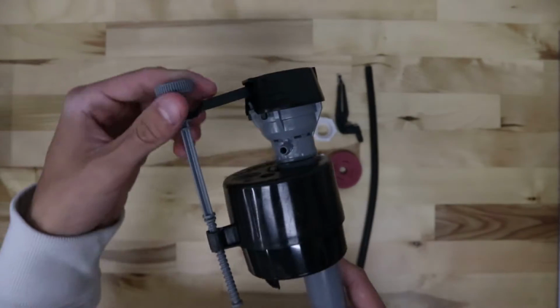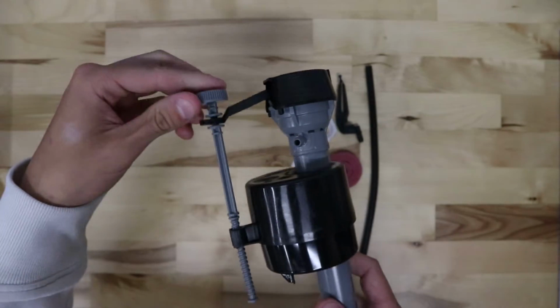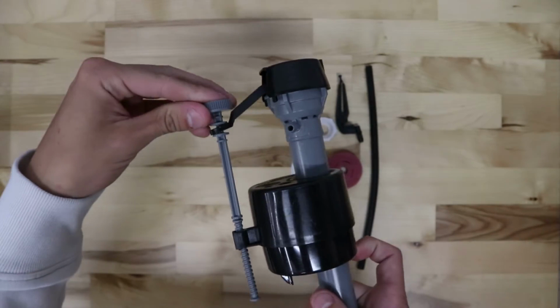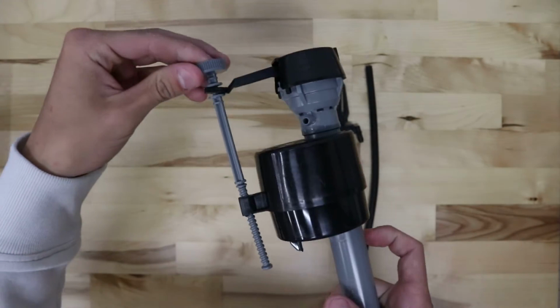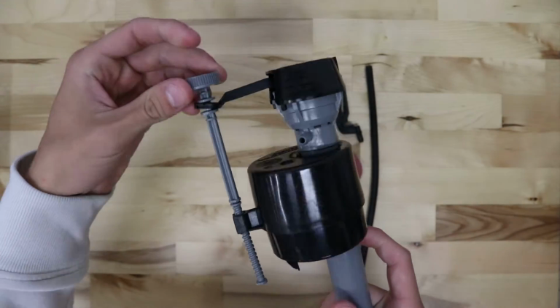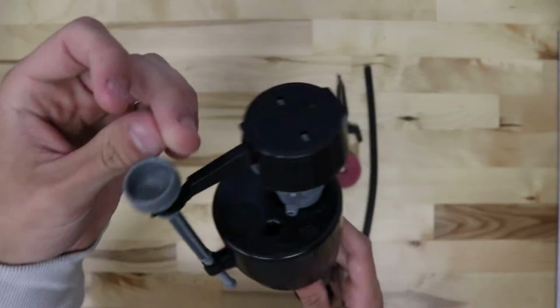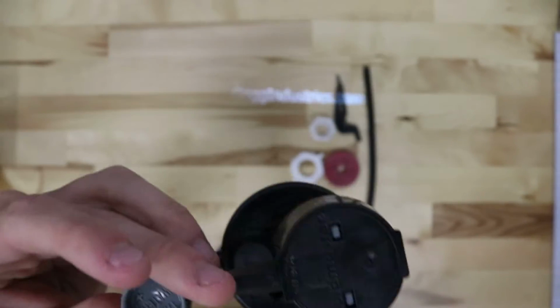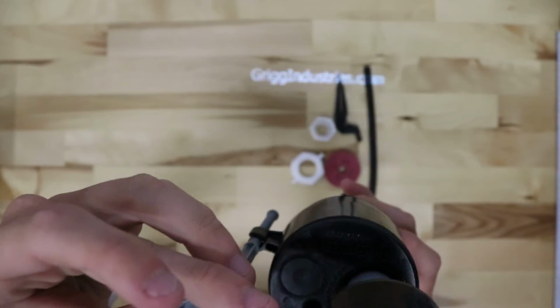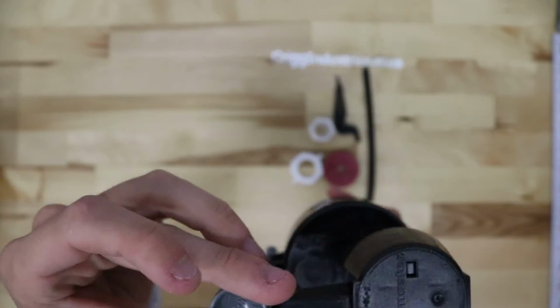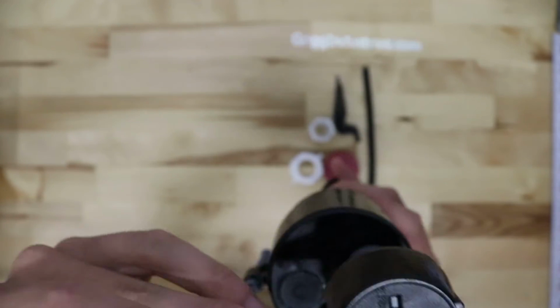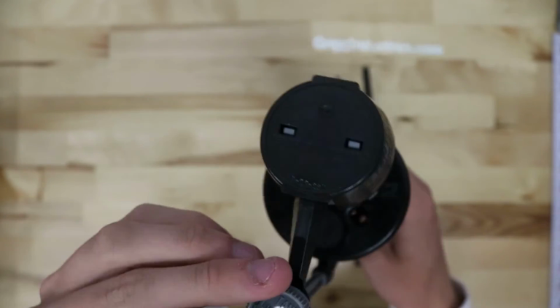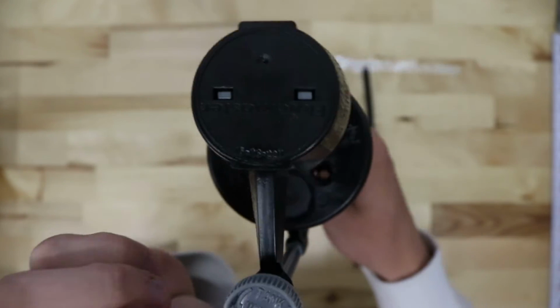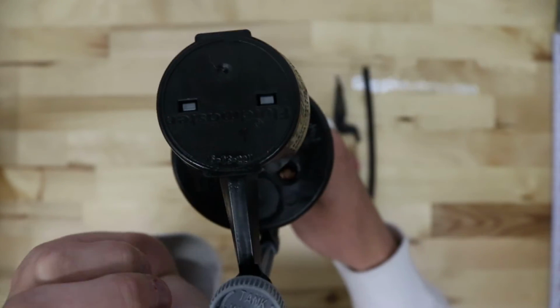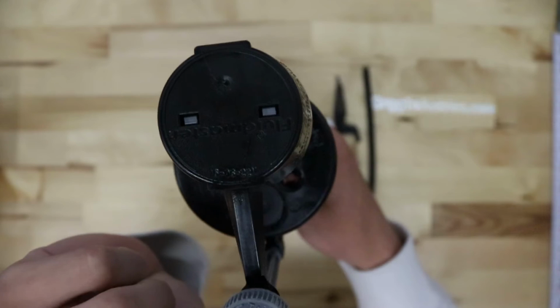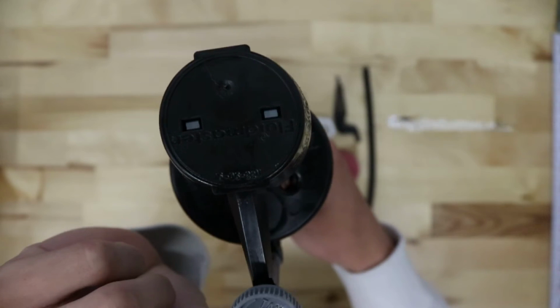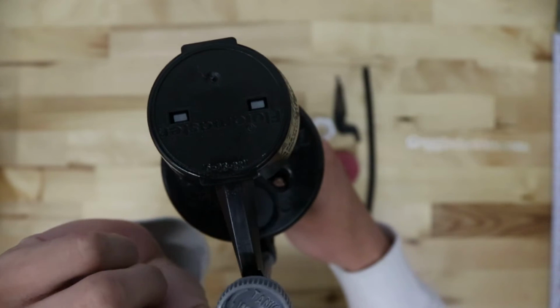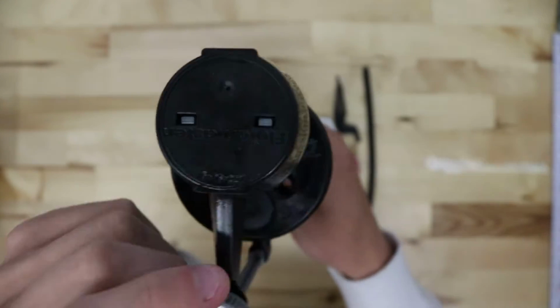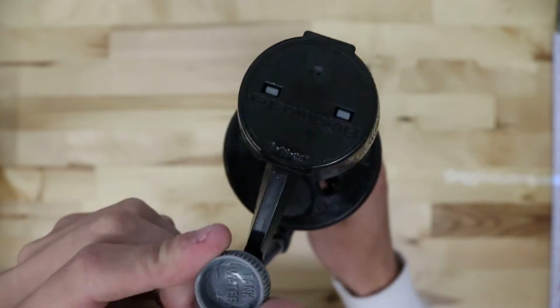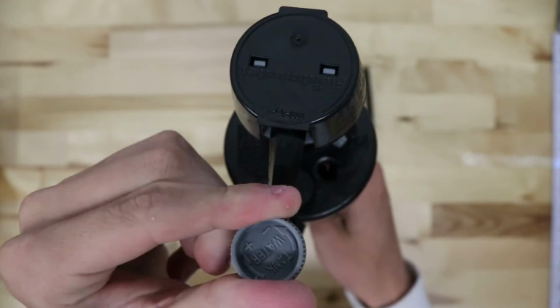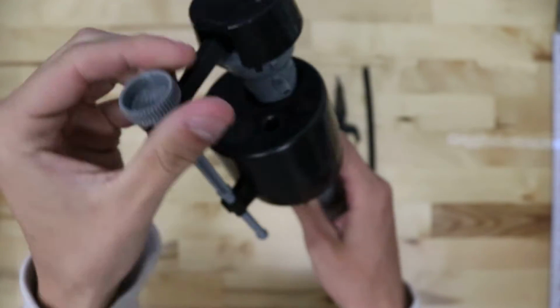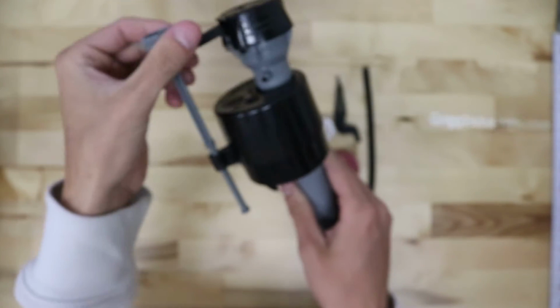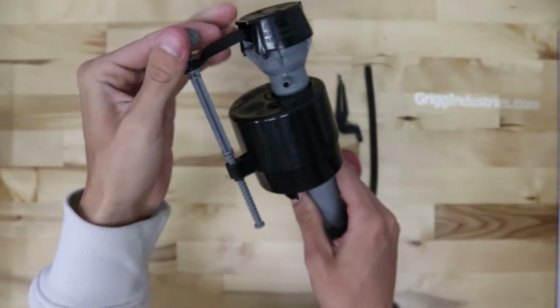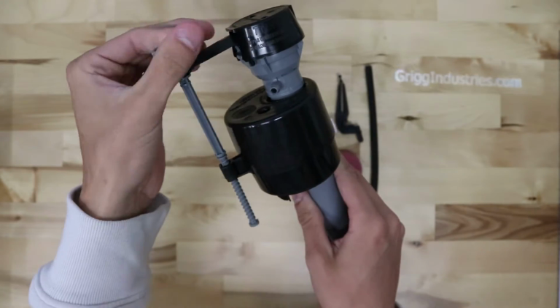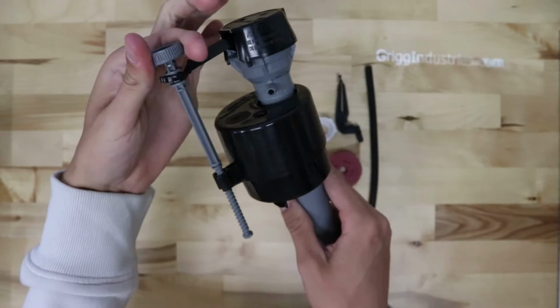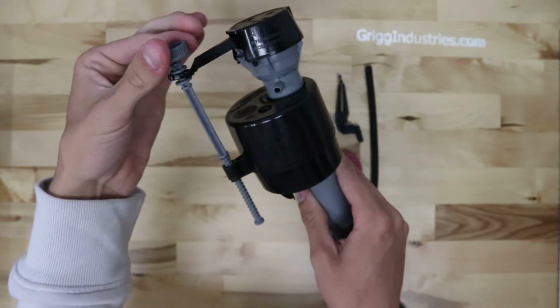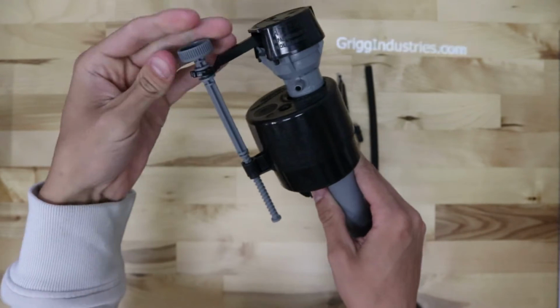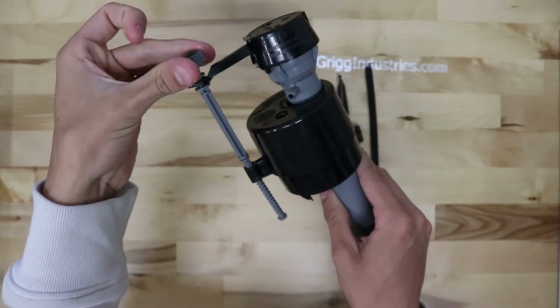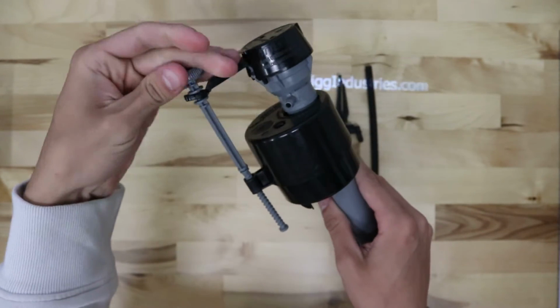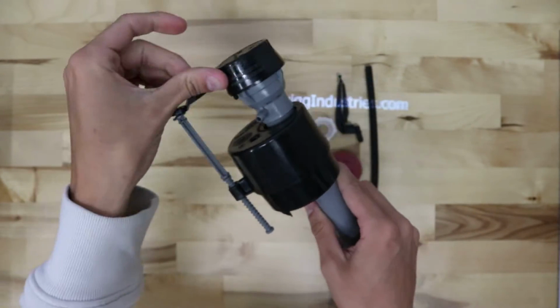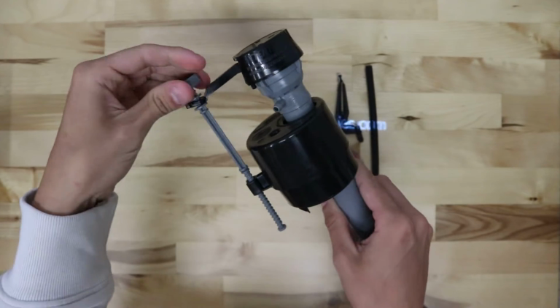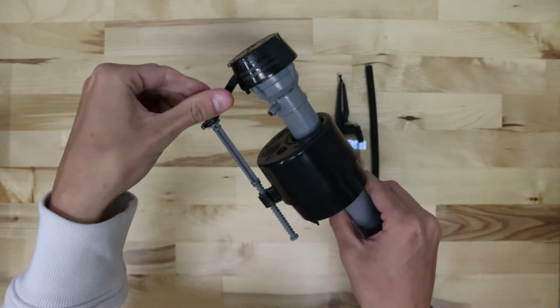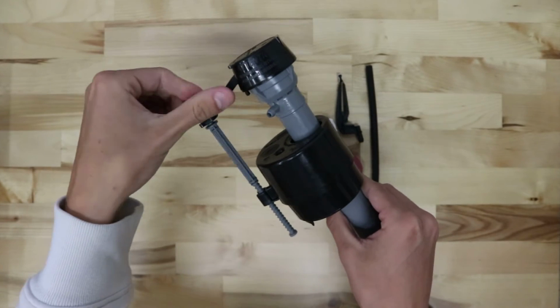The float on this valve is adjustable. You can turn it this way to raise the float up a little bit, or this way to lower the float down more.